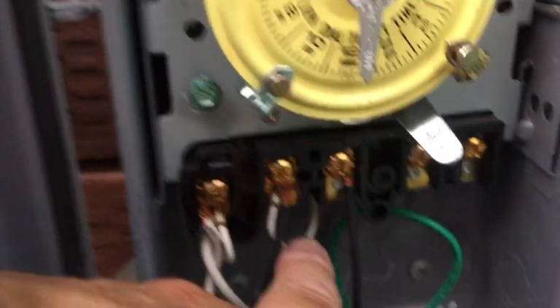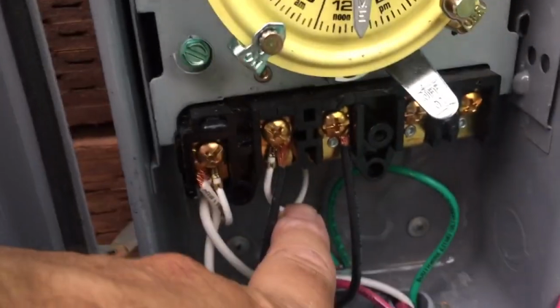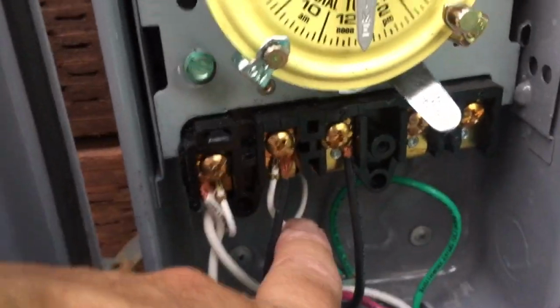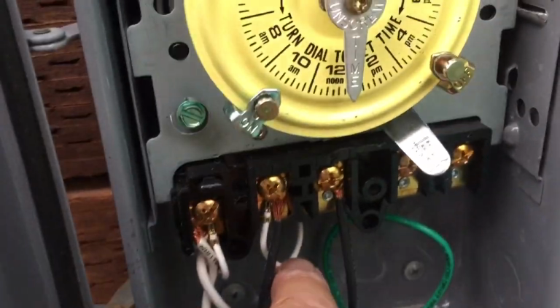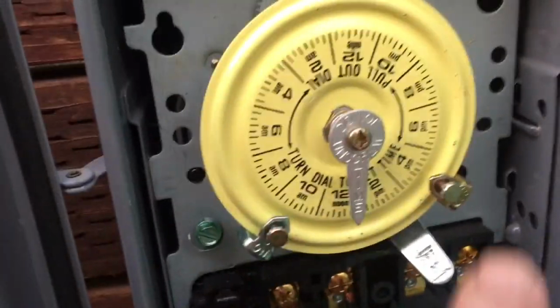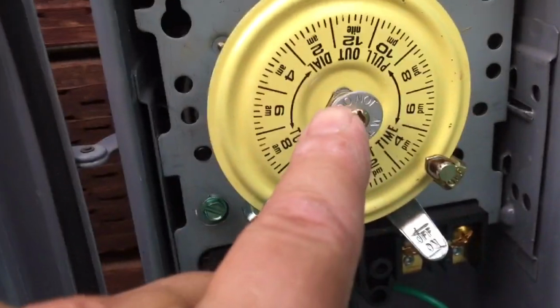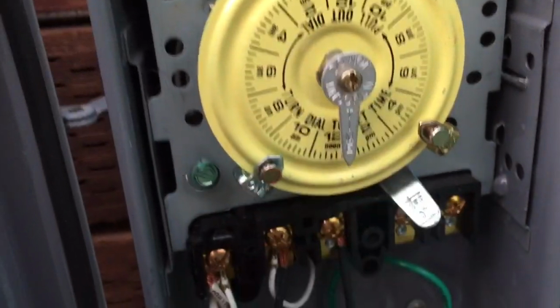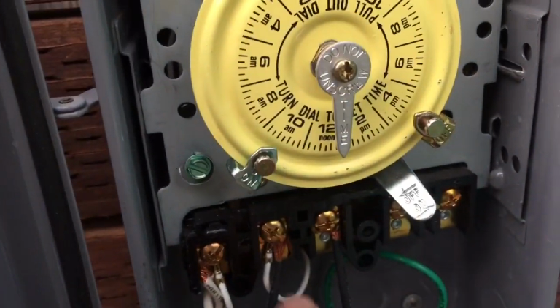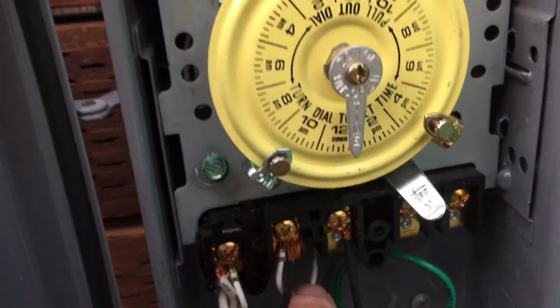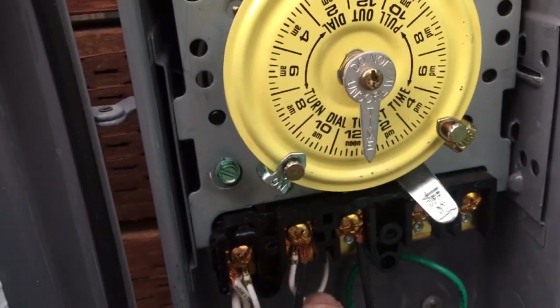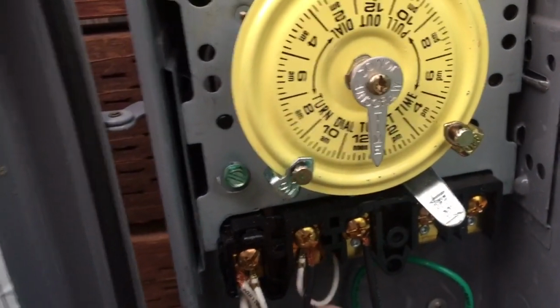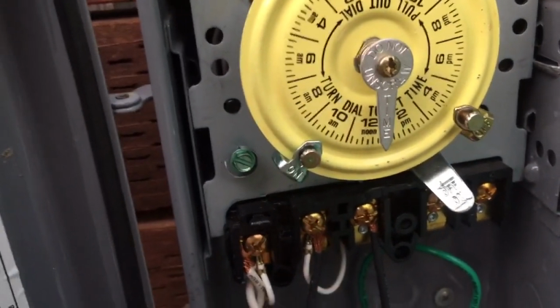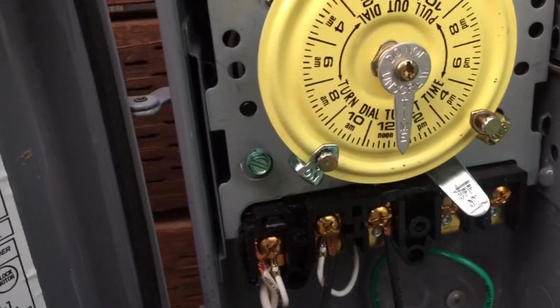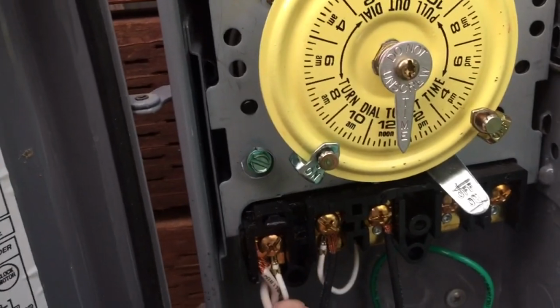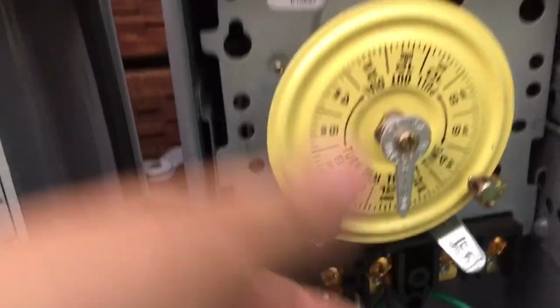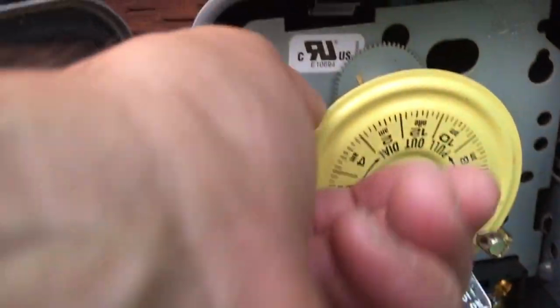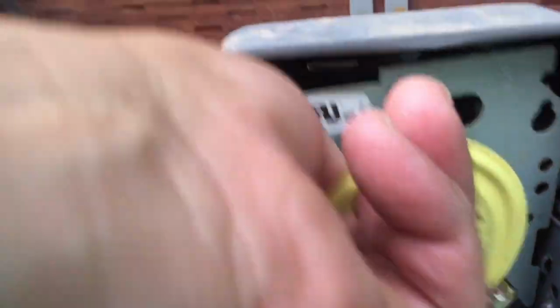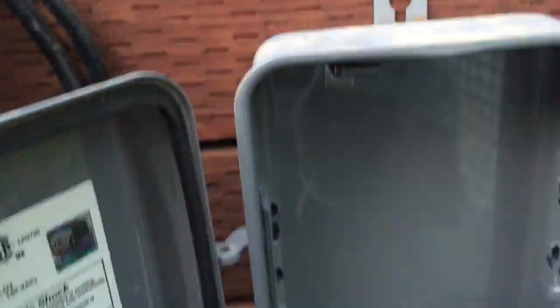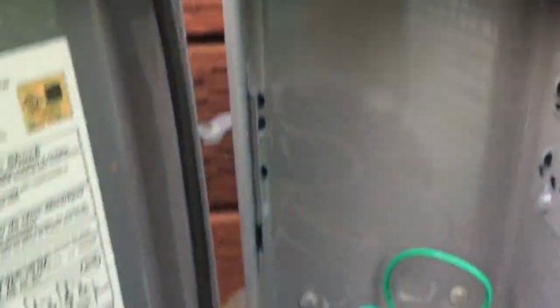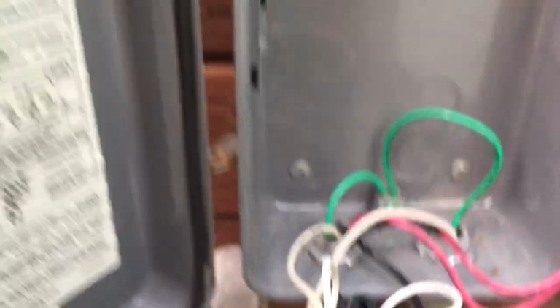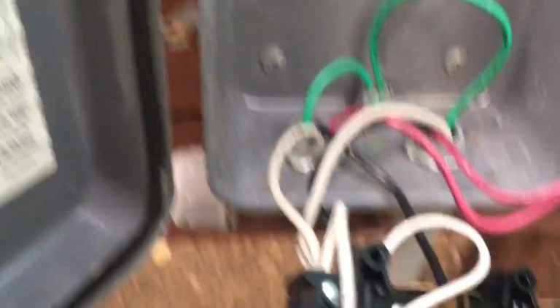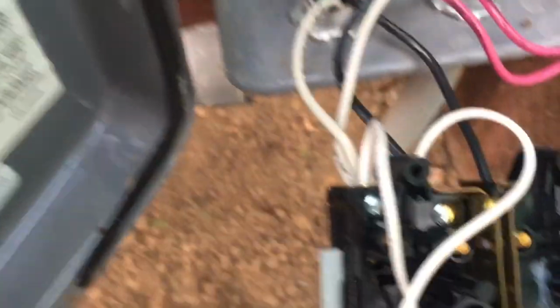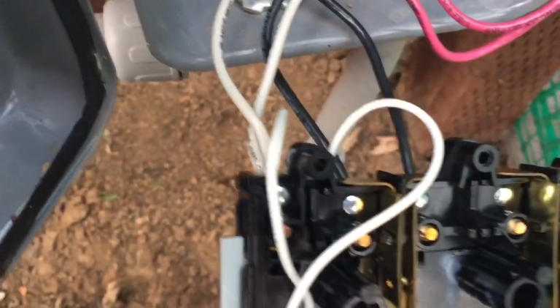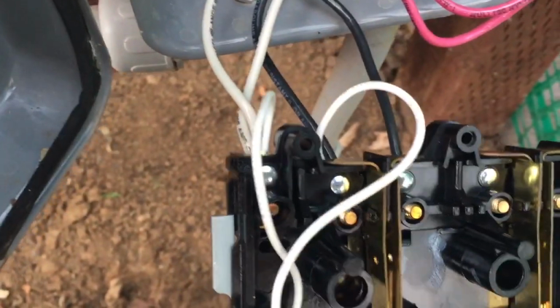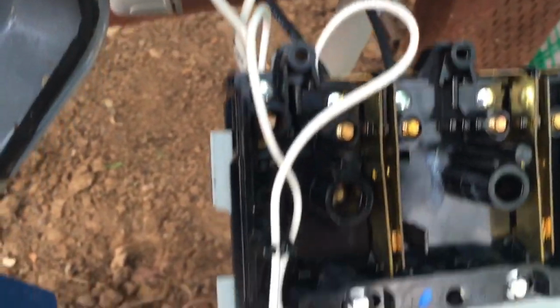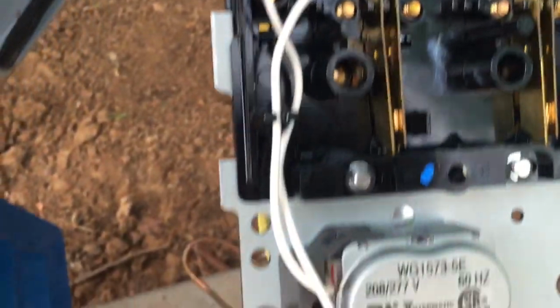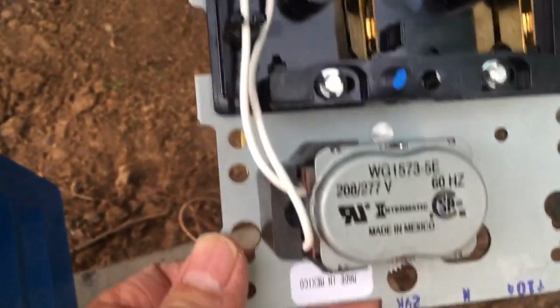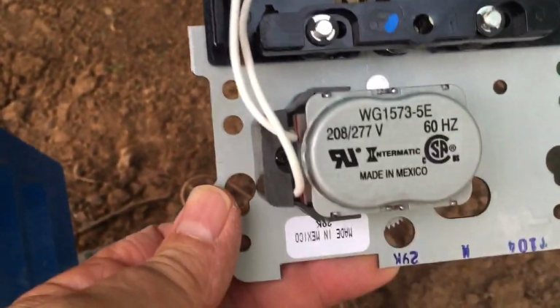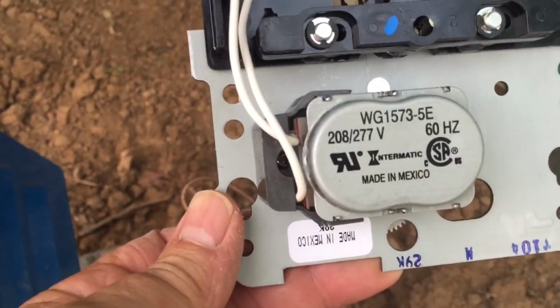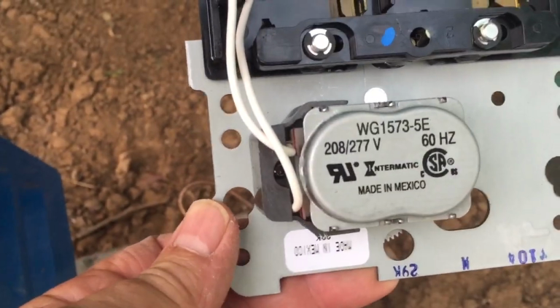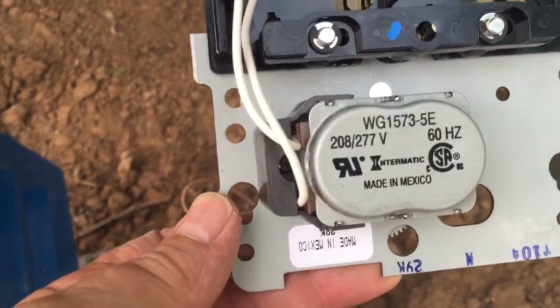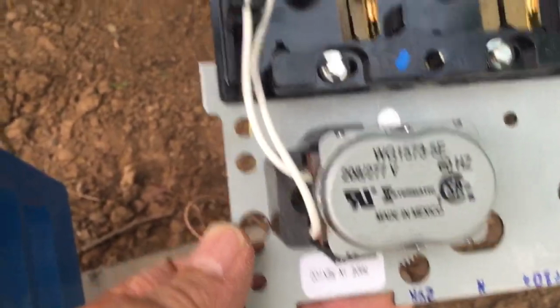The white wire goes to the motor behind the timer — it runs the timer. I'll pull this back out so you can see. Those small wires come up to the motor.